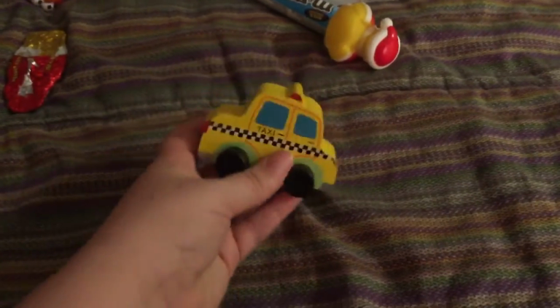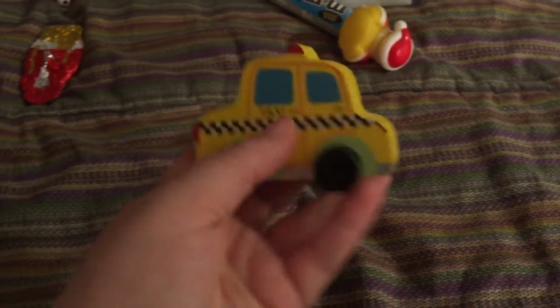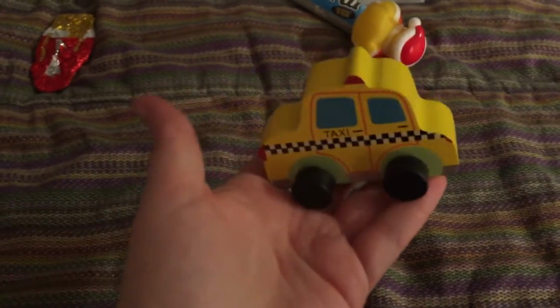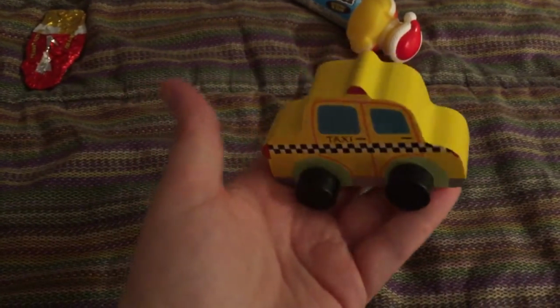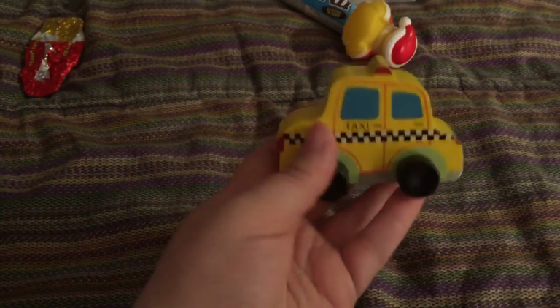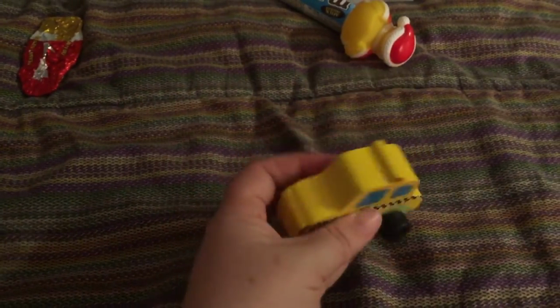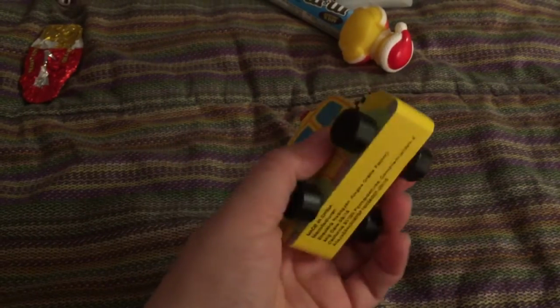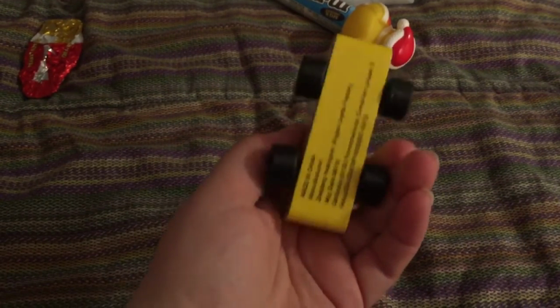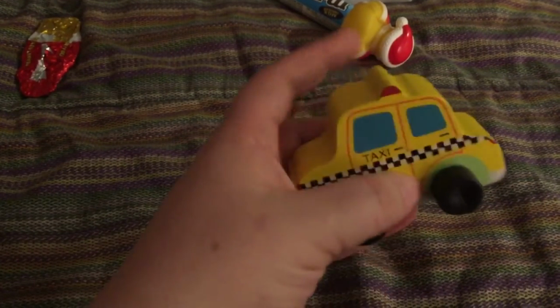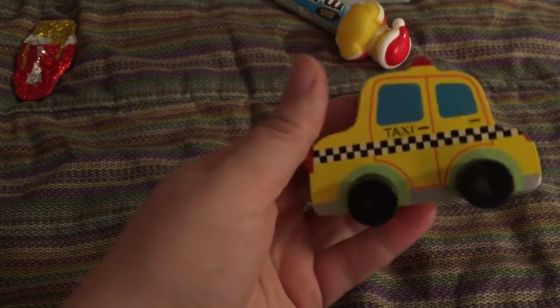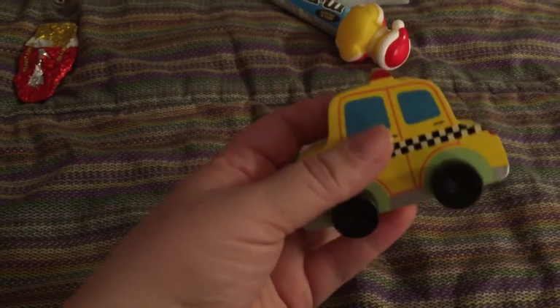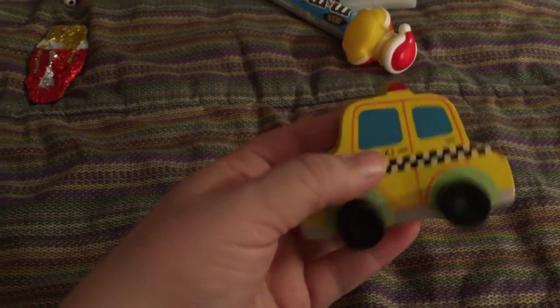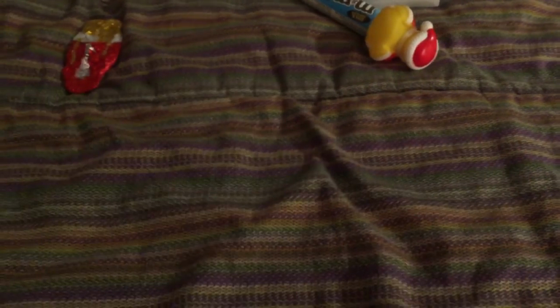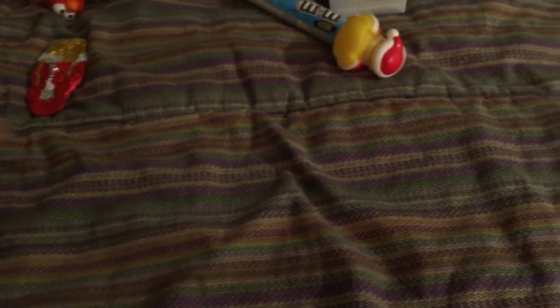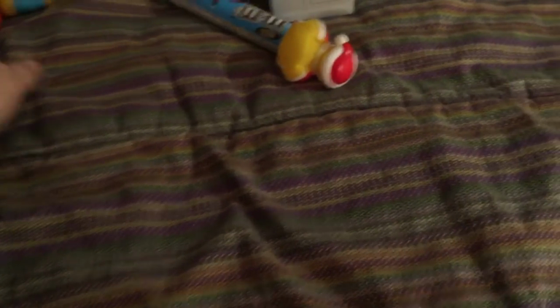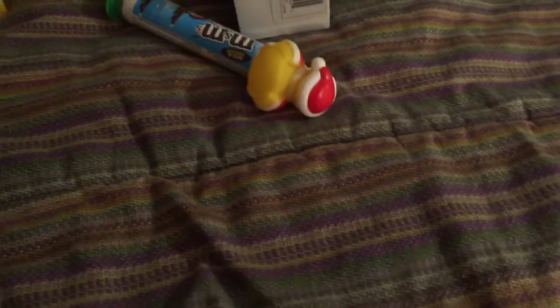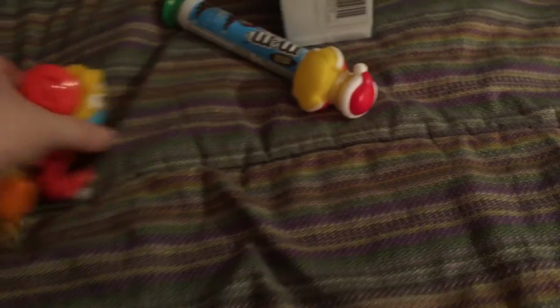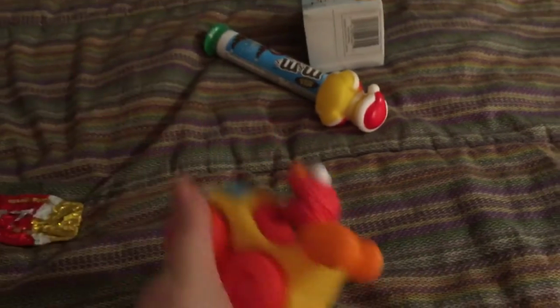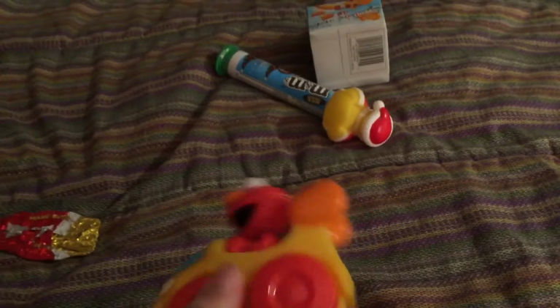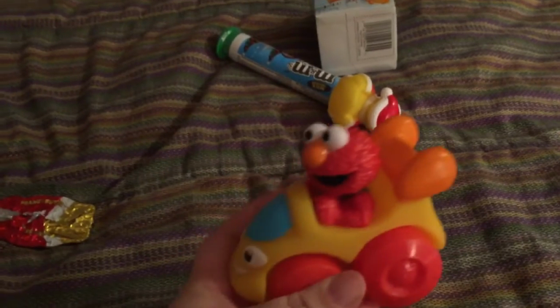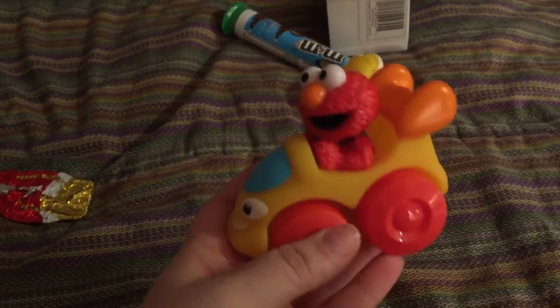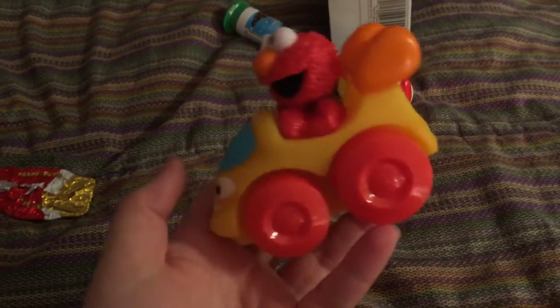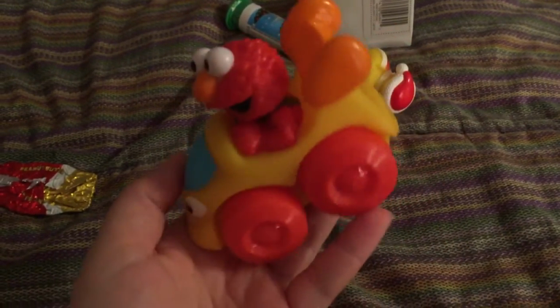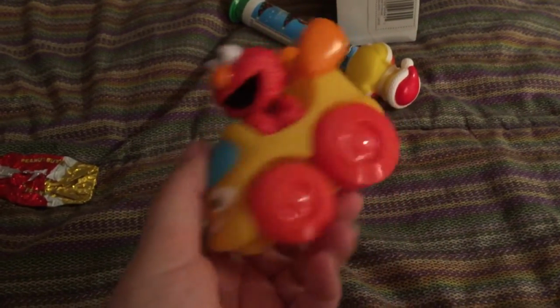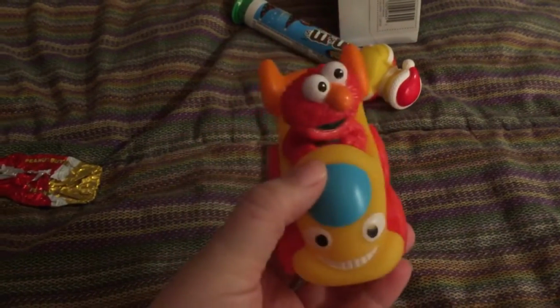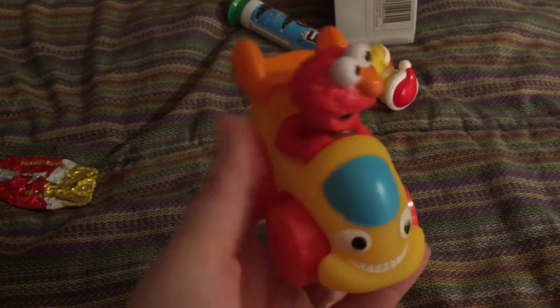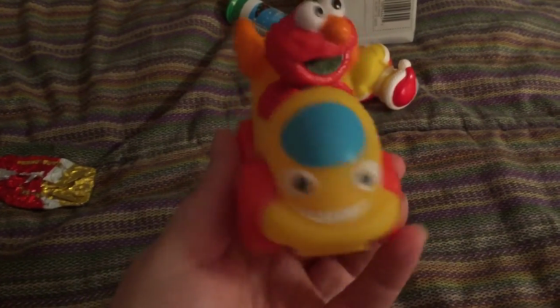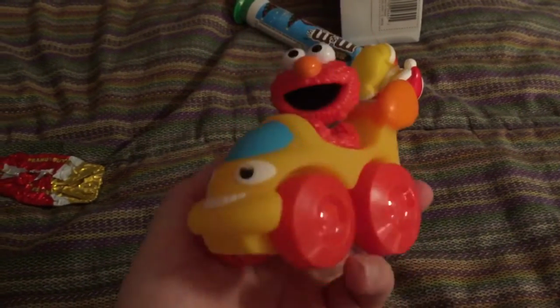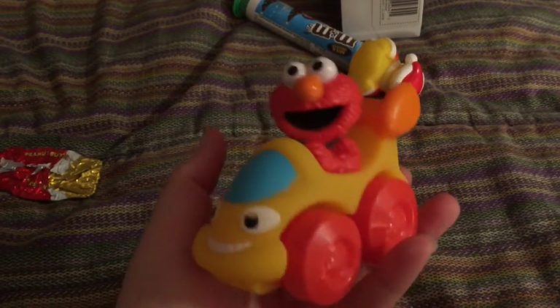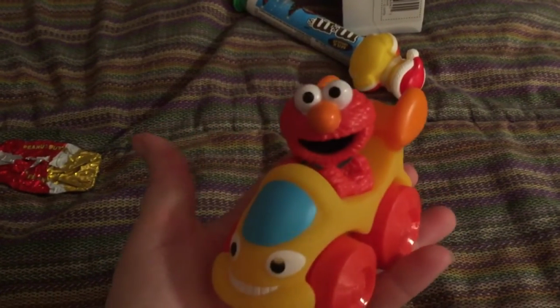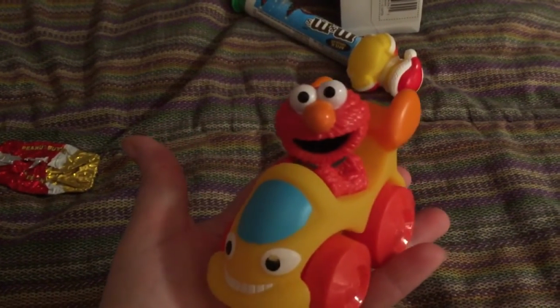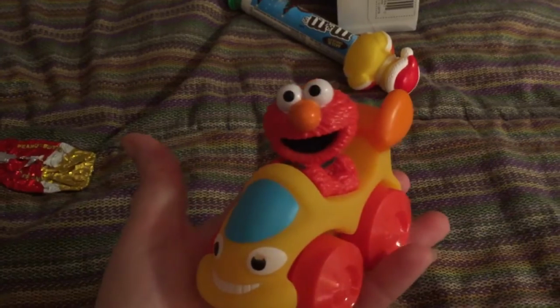This one is also from the Target Dollar Spot — I took it out of the package. It's just a little wooden taxi. And this one, I think from Target, is just a little car with Elmo in it.